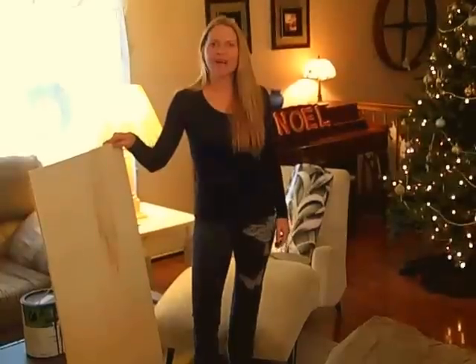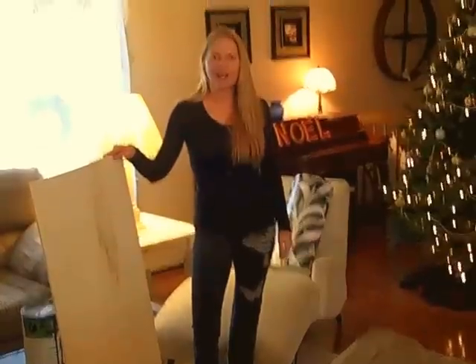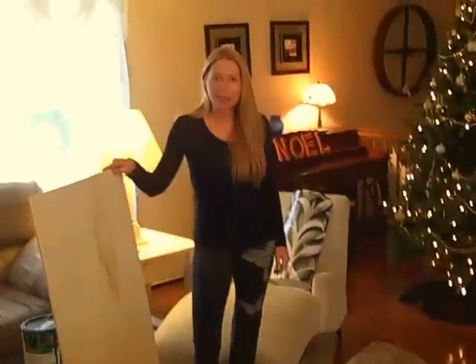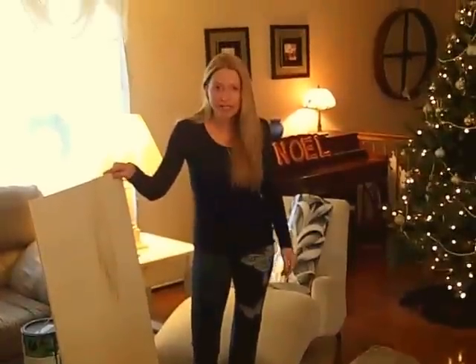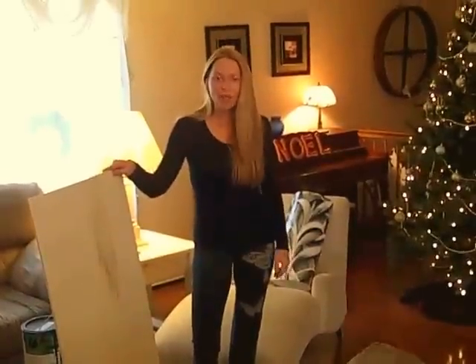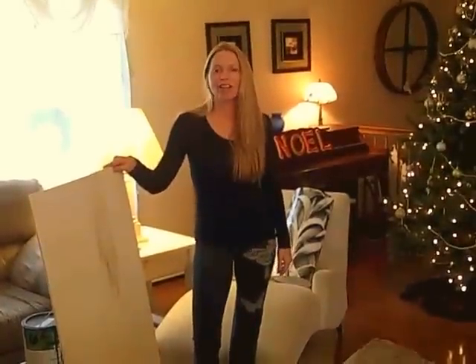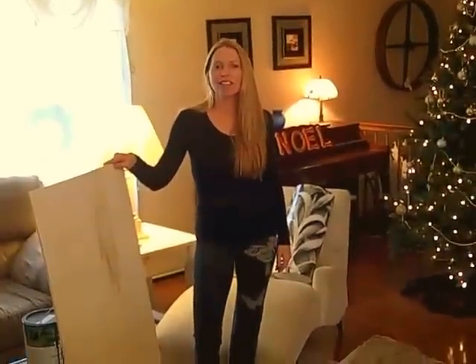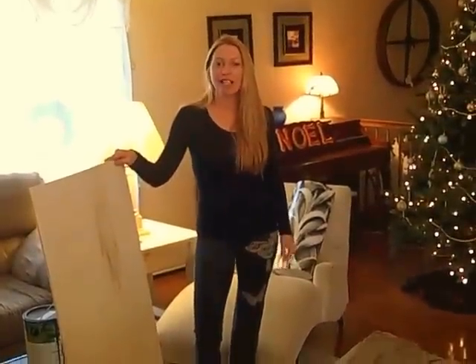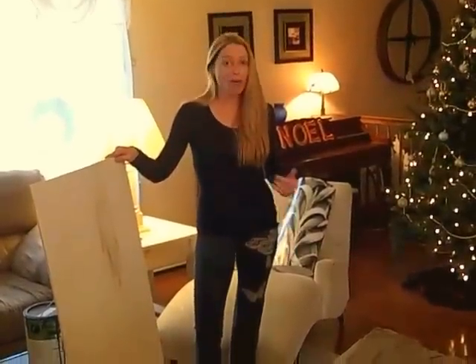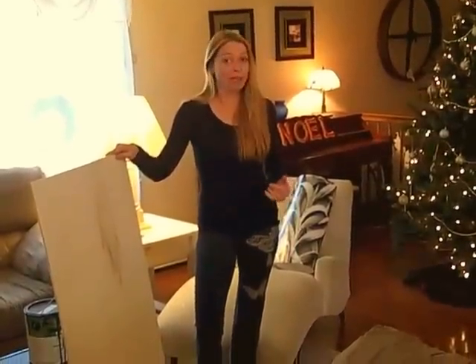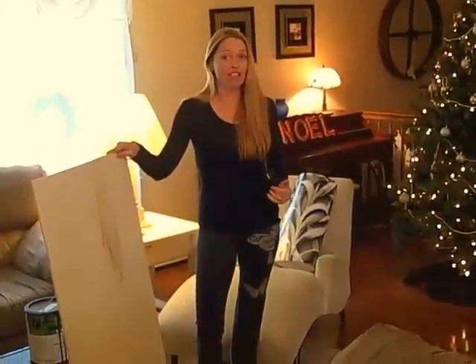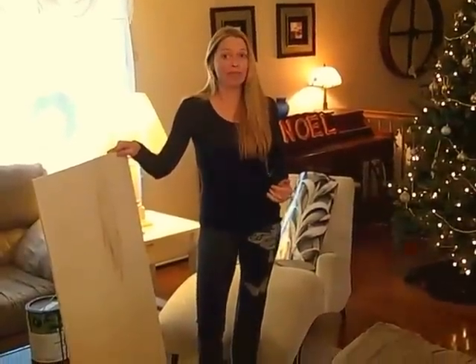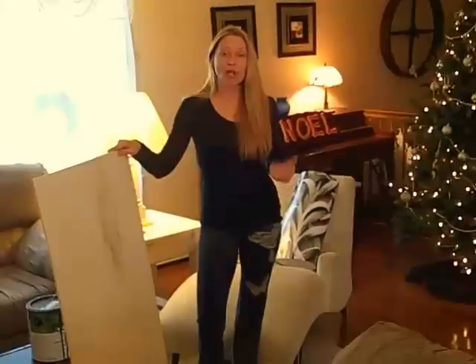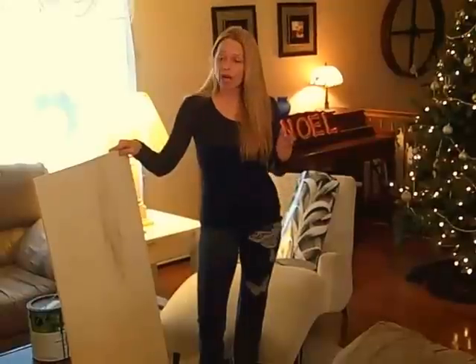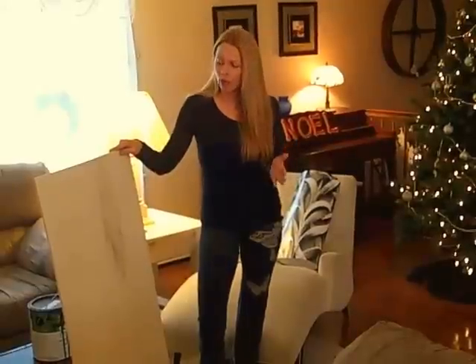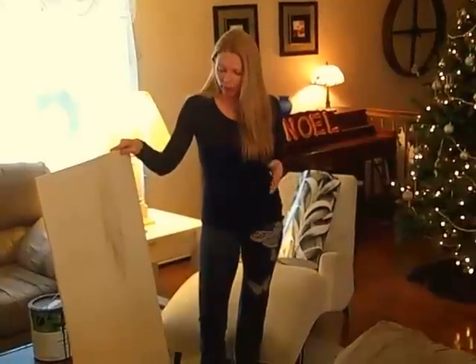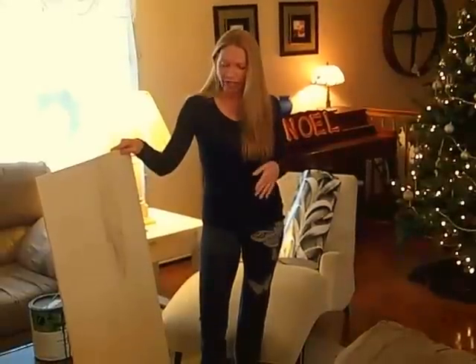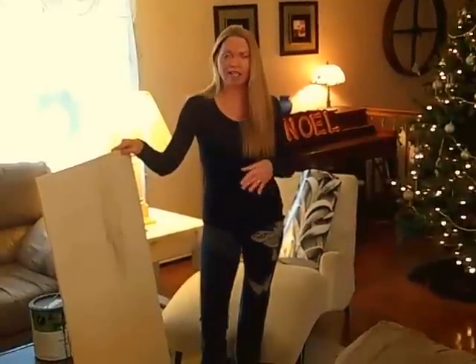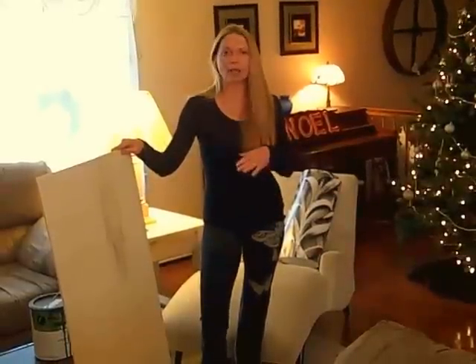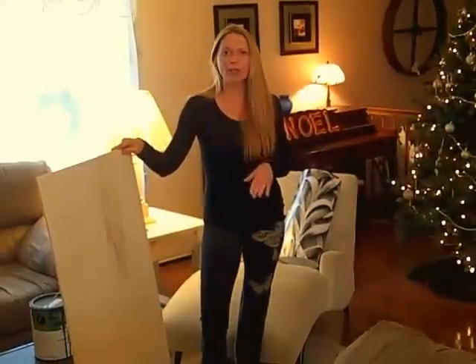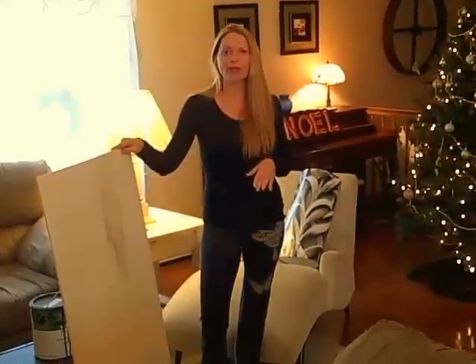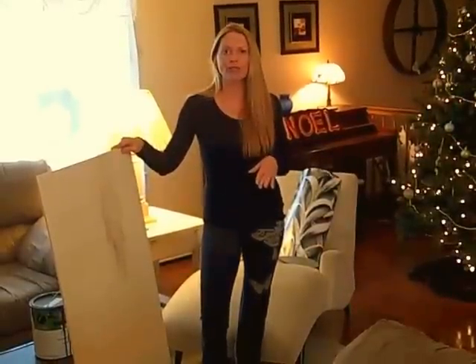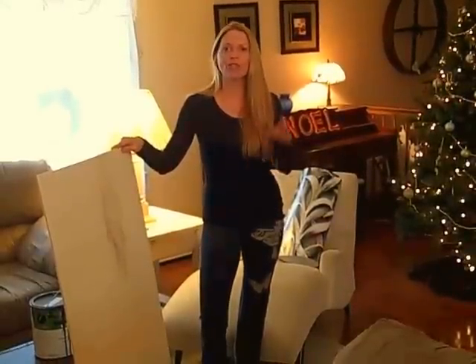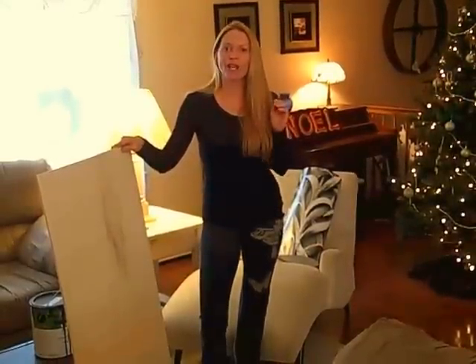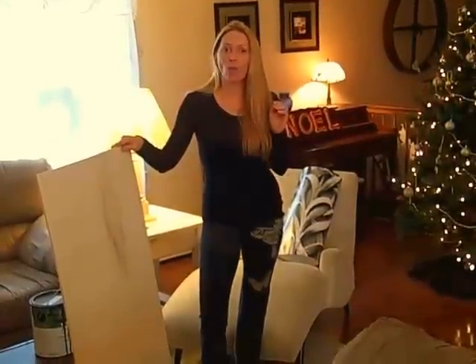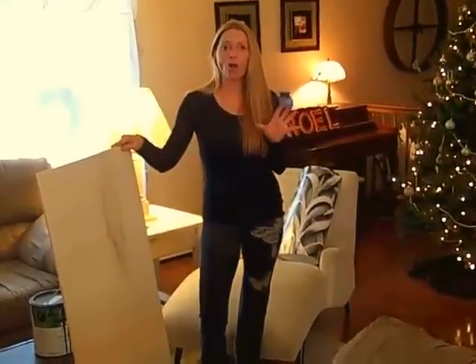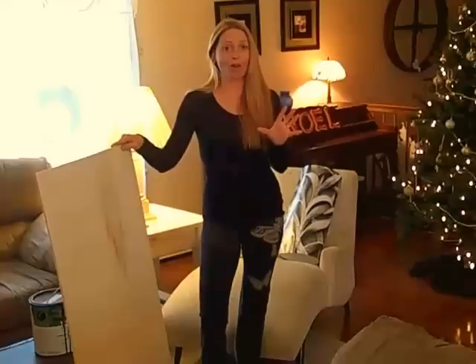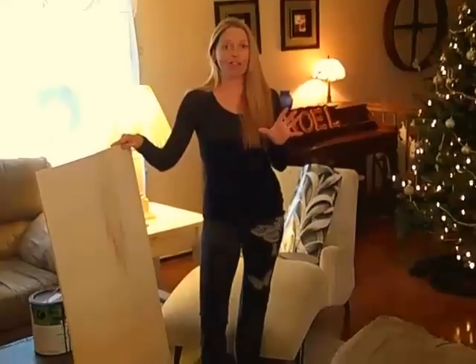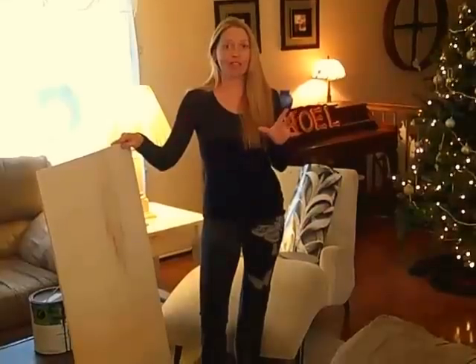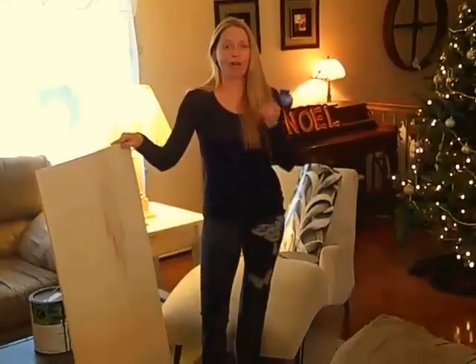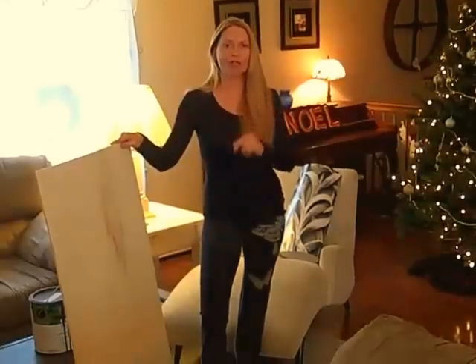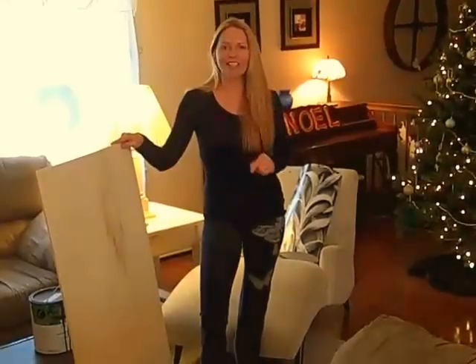Hi, I'm Christina Bell, and I'm on a budget, so I'm going to be creating a beautiful wall art for under $20.